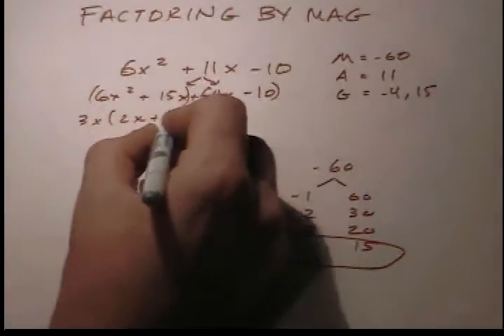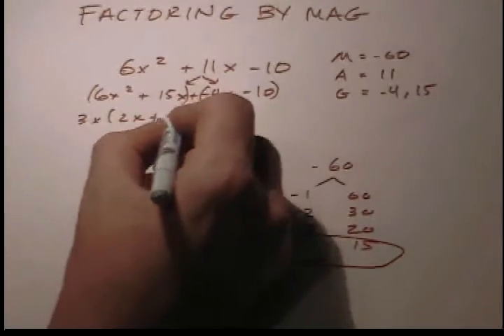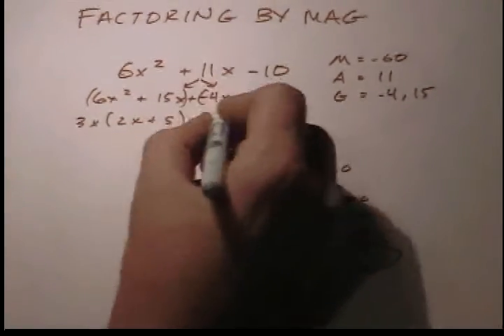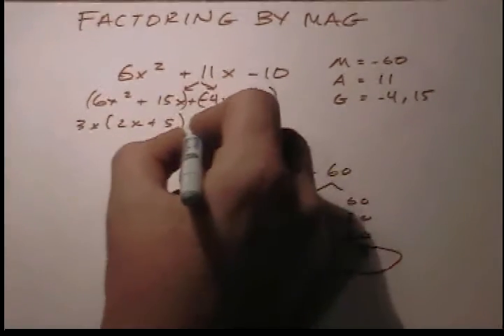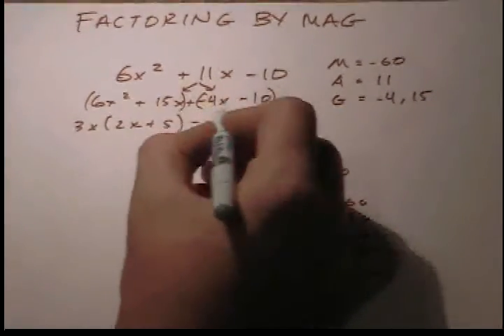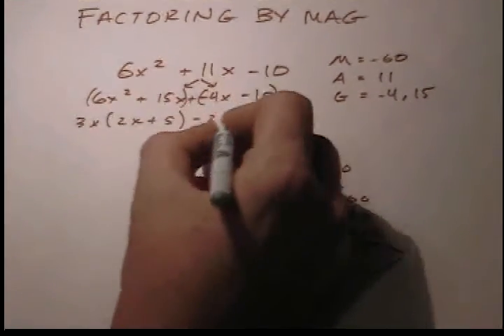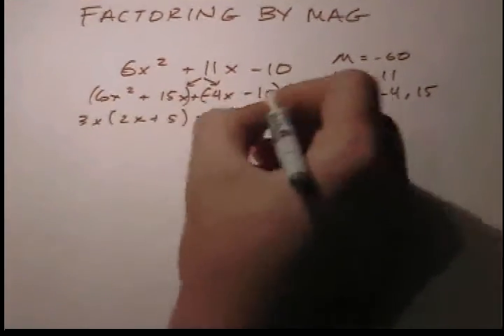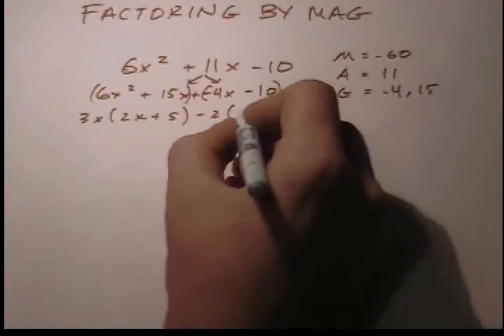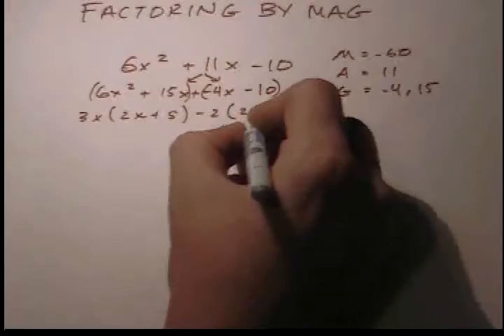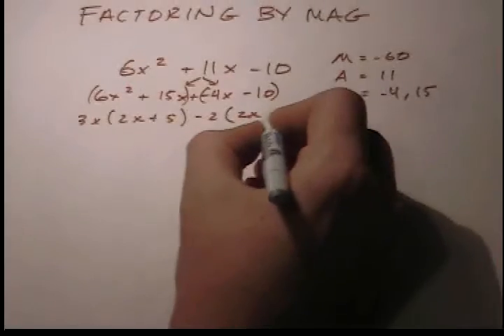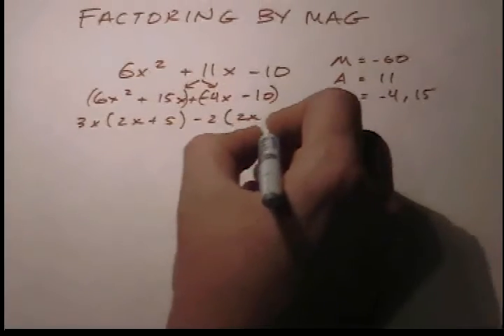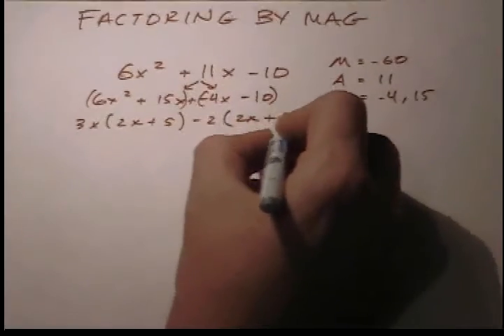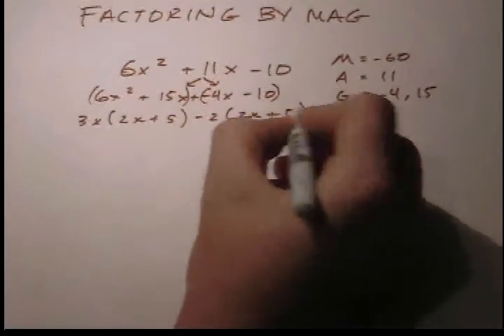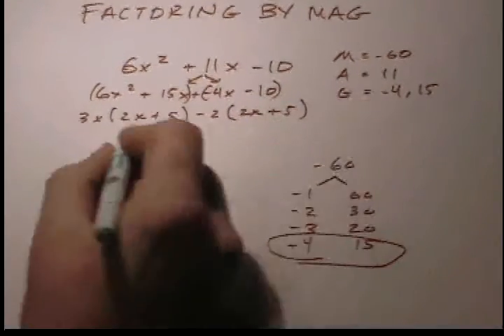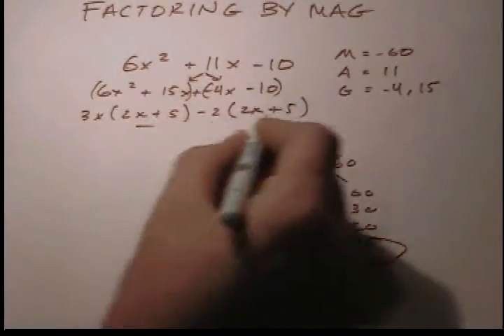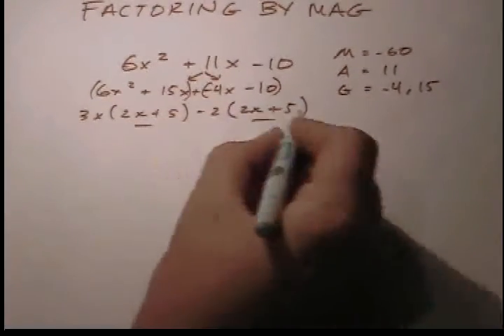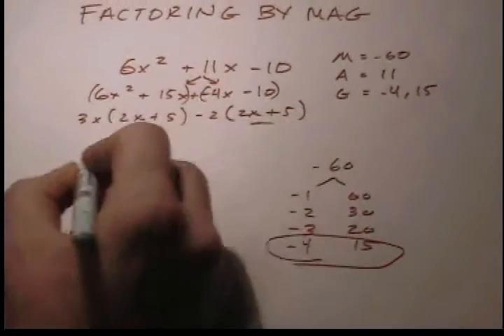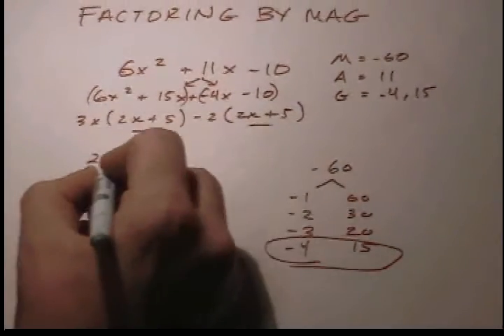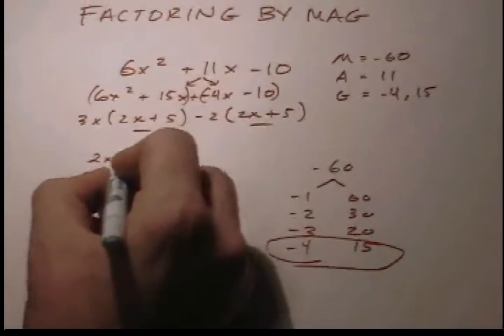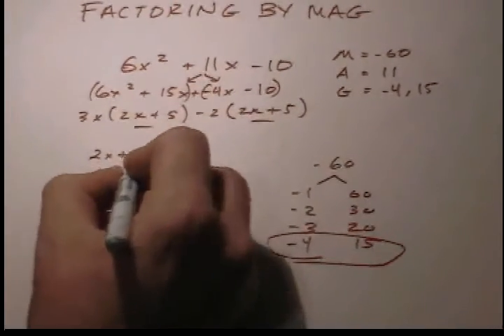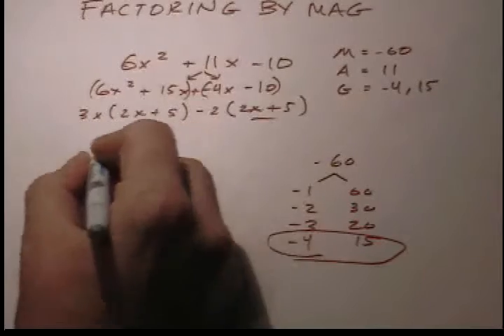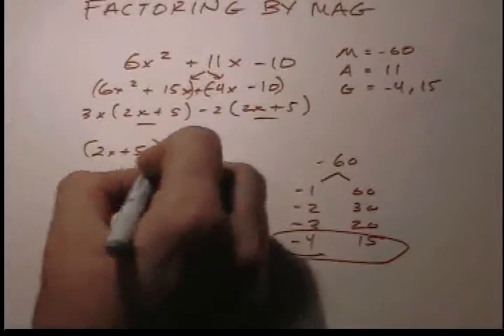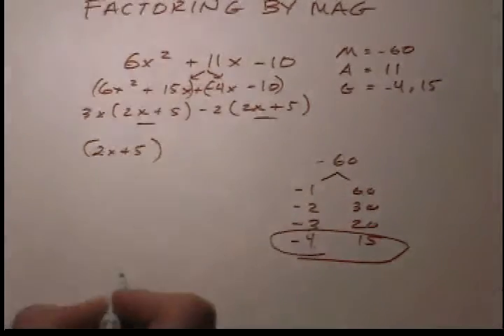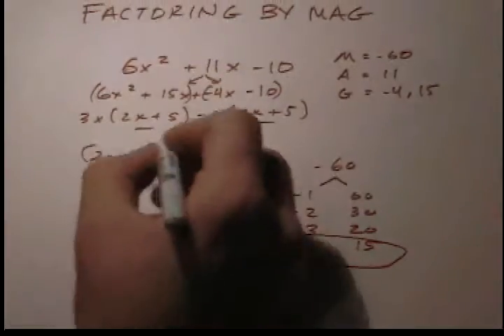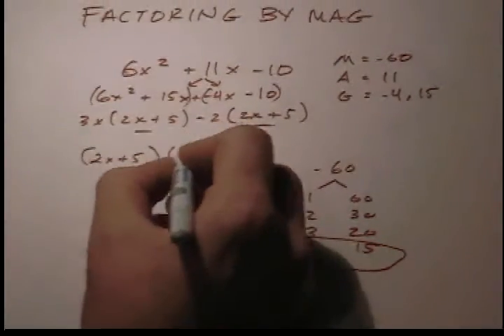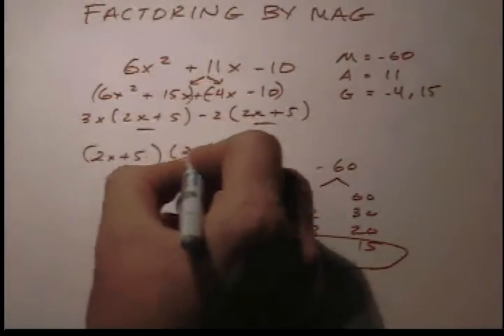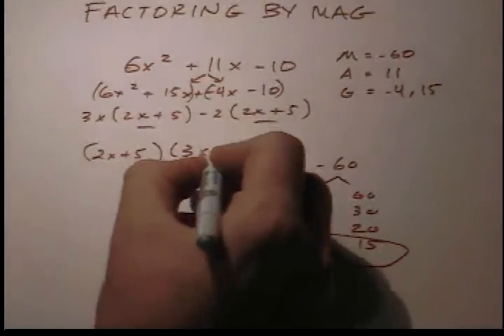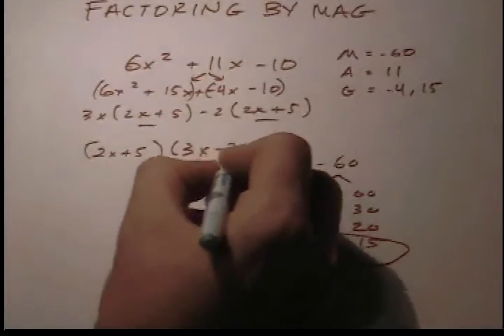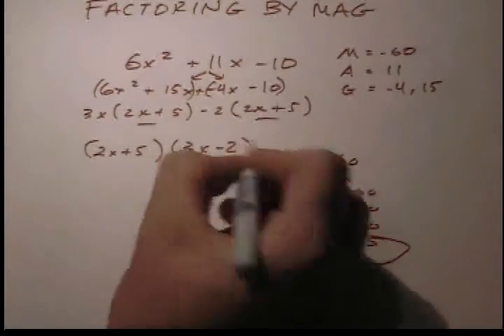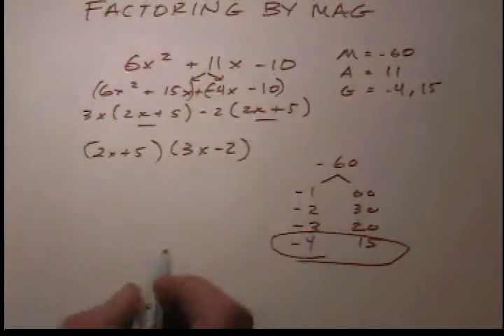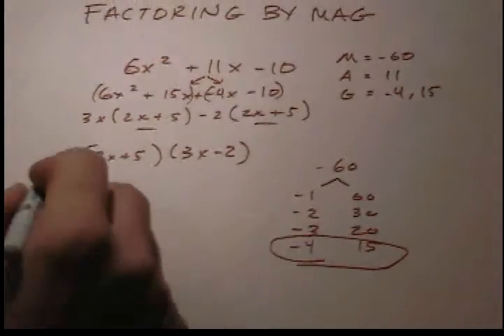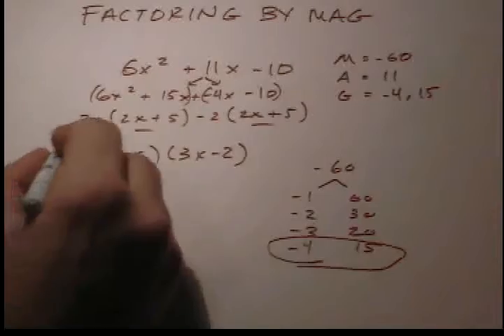Hey there algebra, really almost there. Now check if these two guys are the same, and then take them out to here — we'll have it good. Then write what's left; I knew you could — you've done so good.